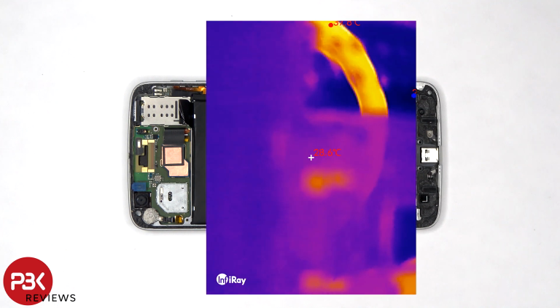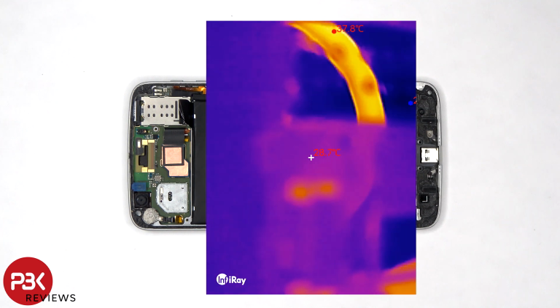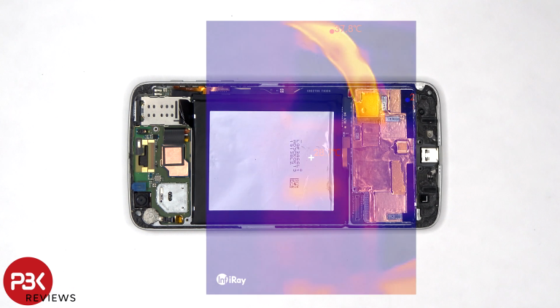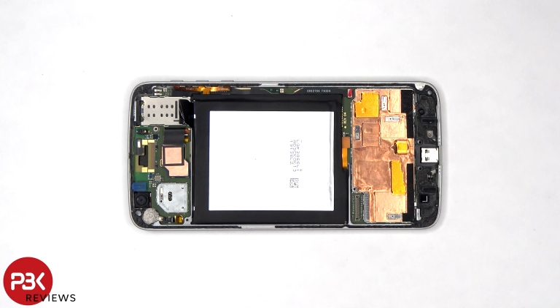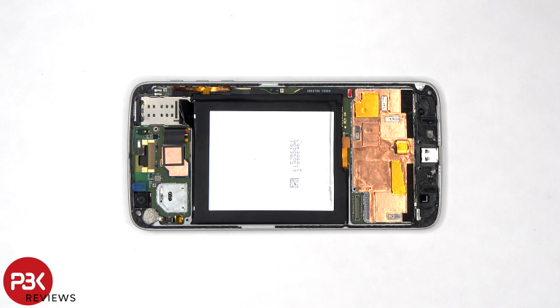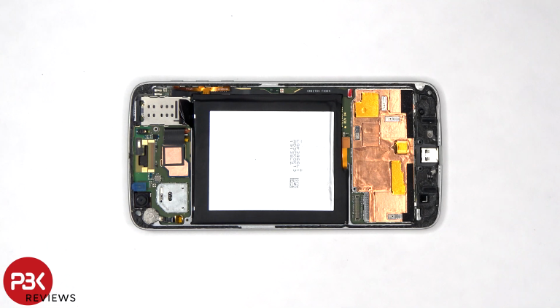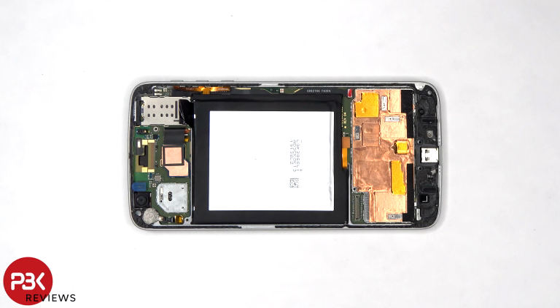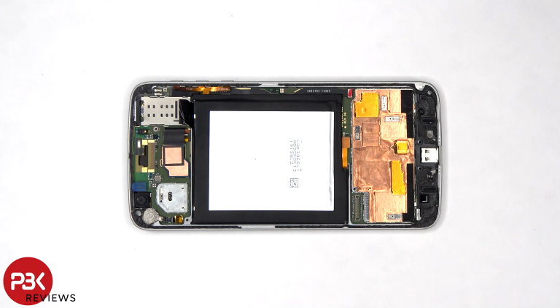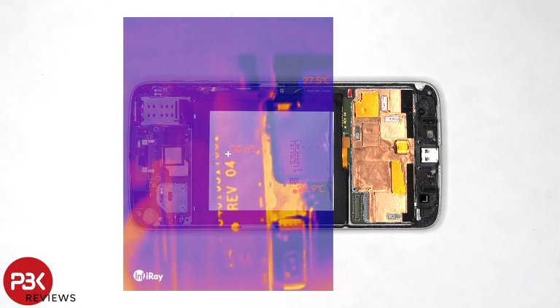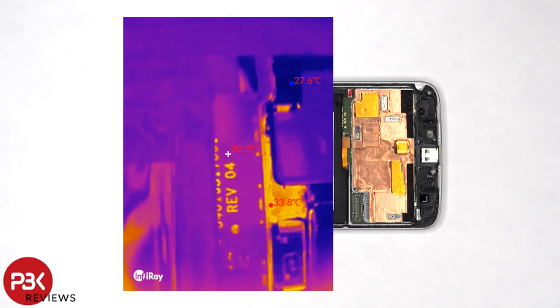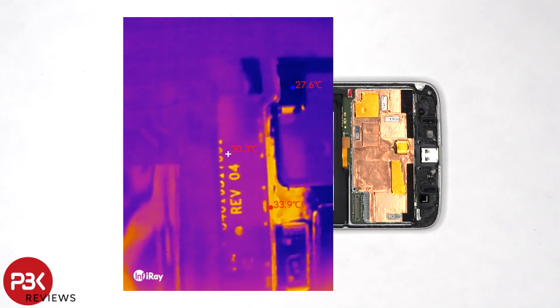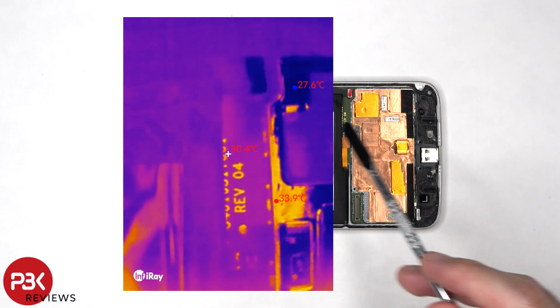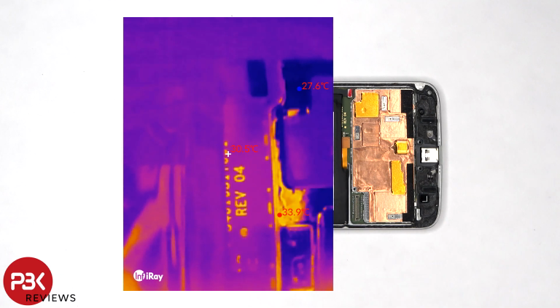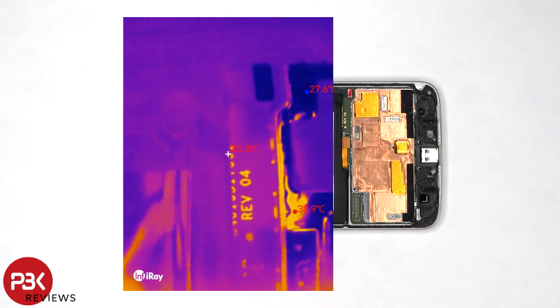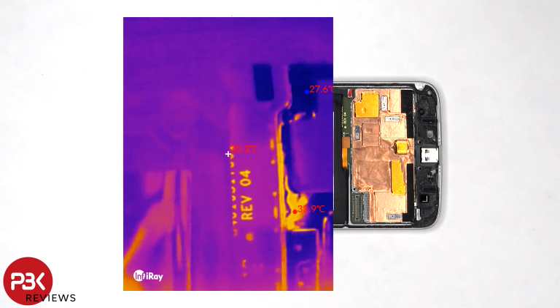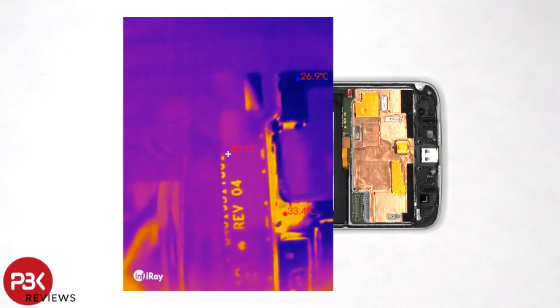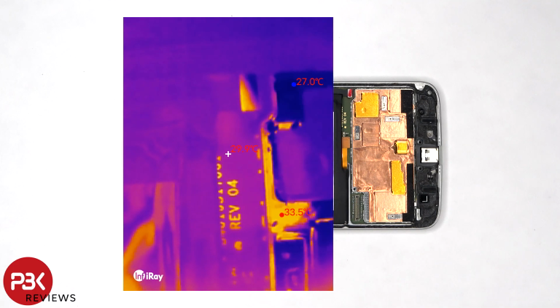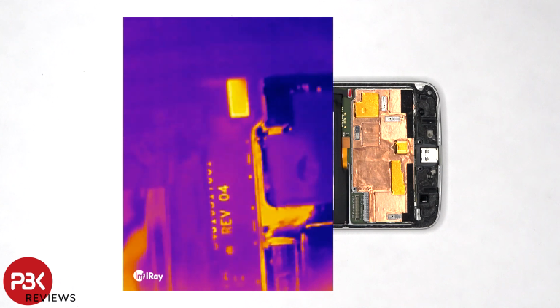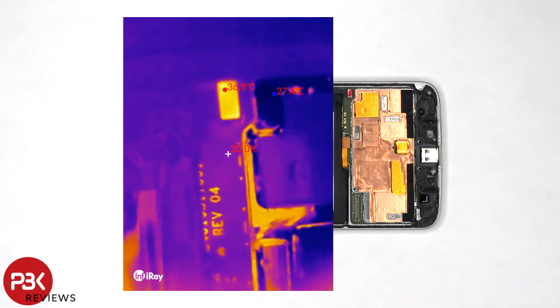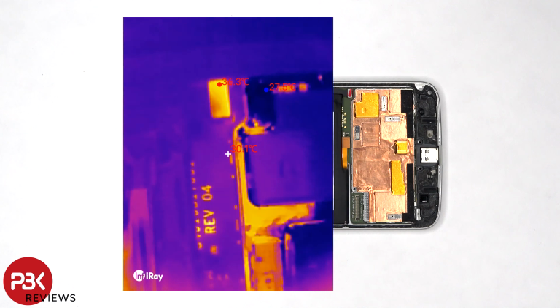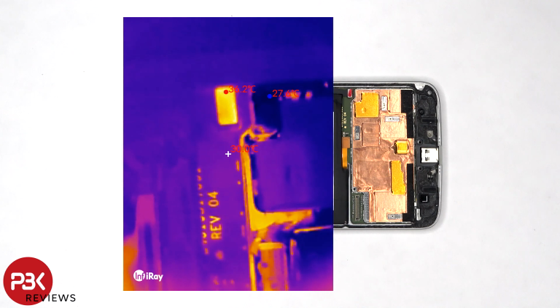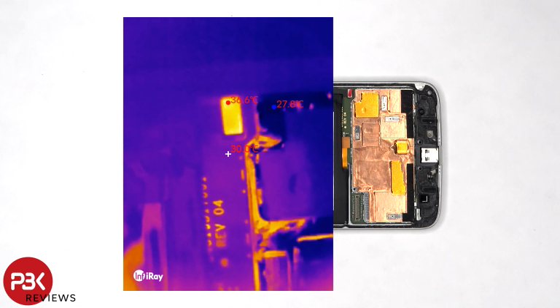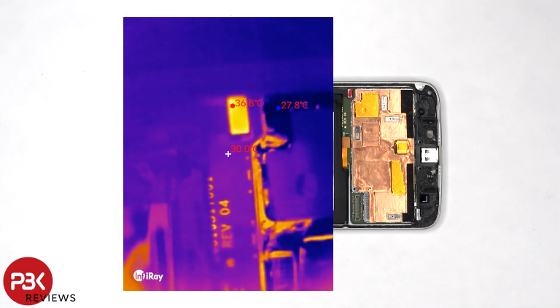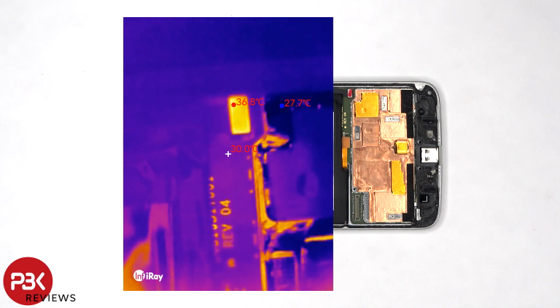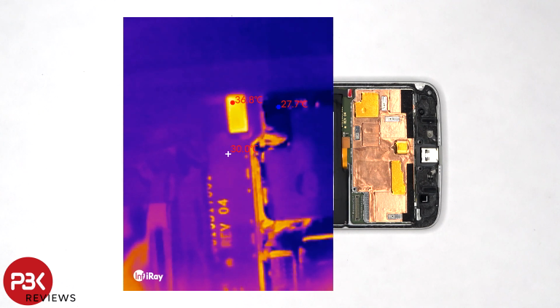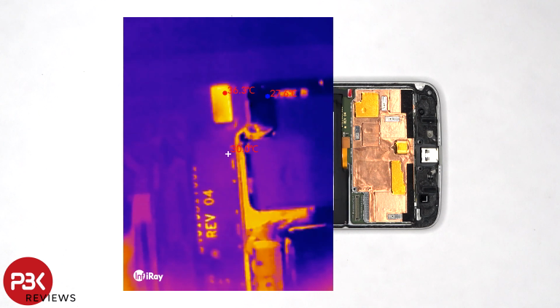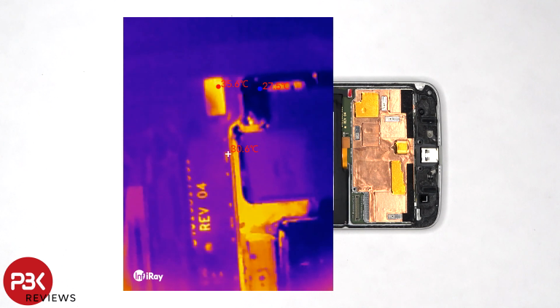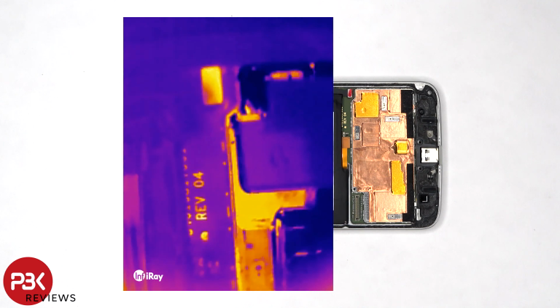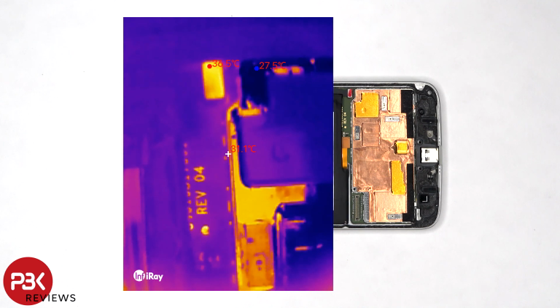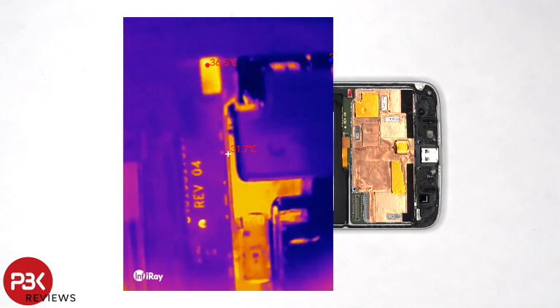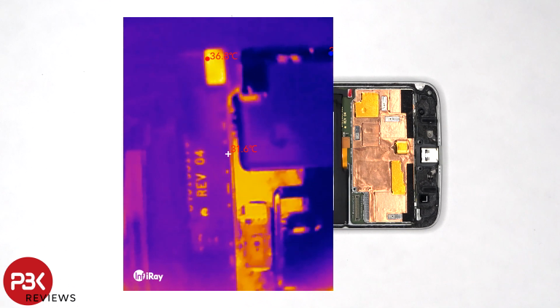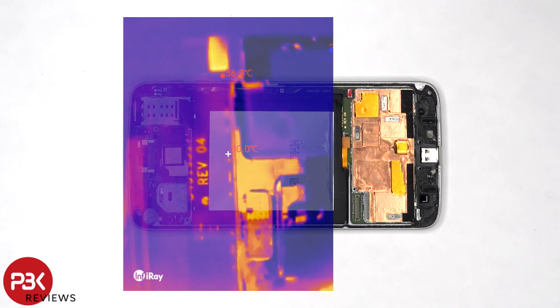If there's a short or defective component or circuit, you'll be able to clearly see the heat signature around the problem area and focus in on the precise chip or component which is faulty. The defective component would be much hotter than the rest and would clearly stand out.